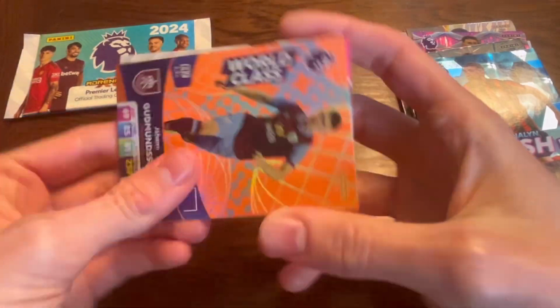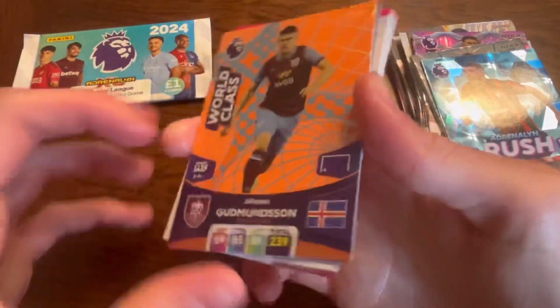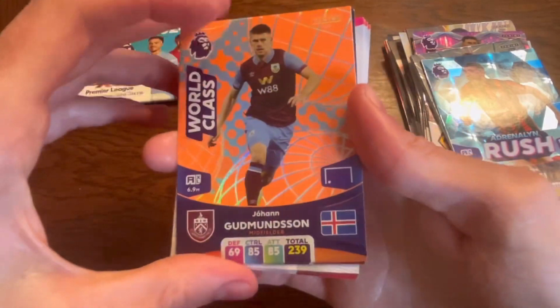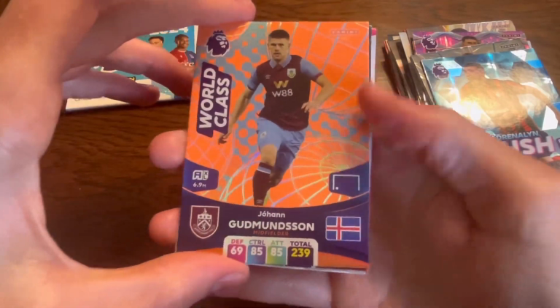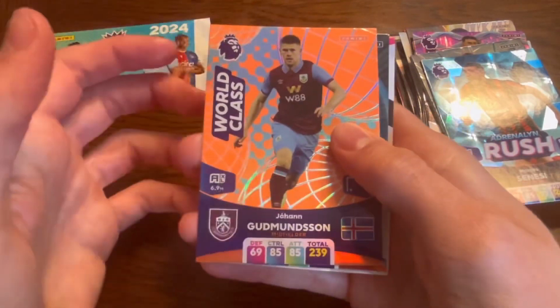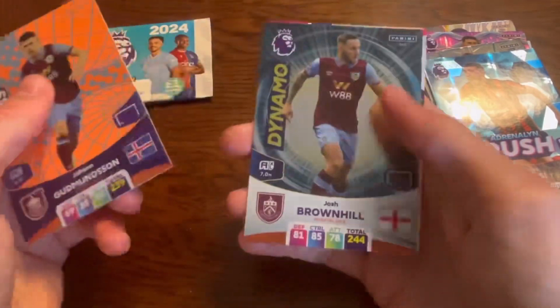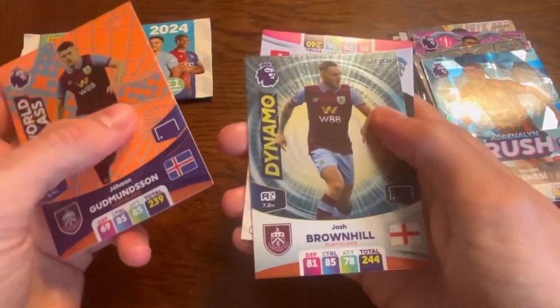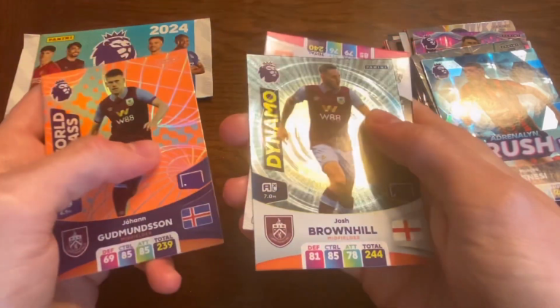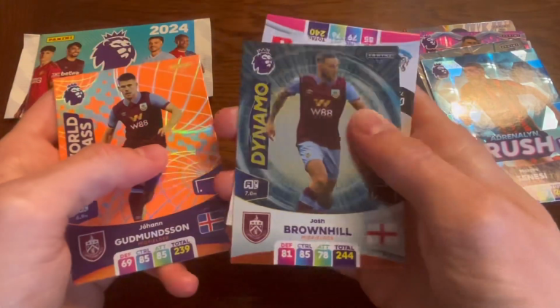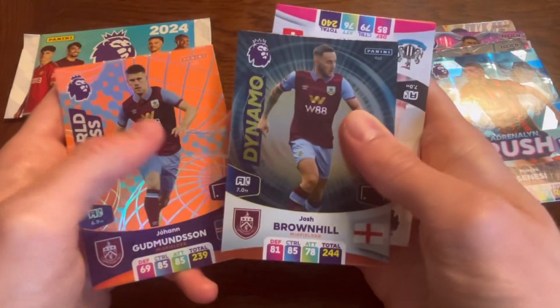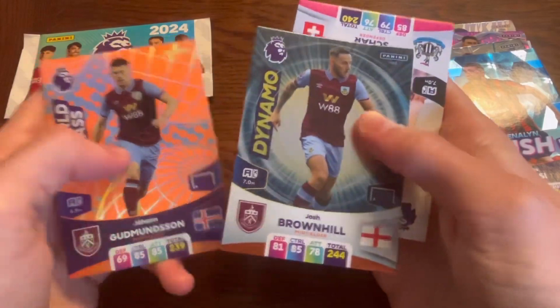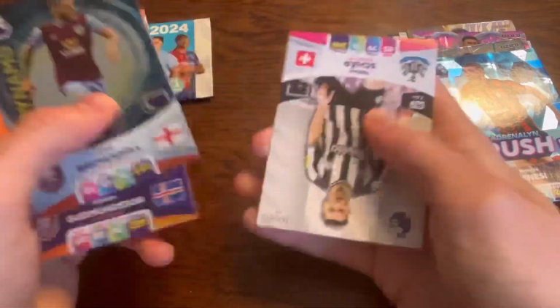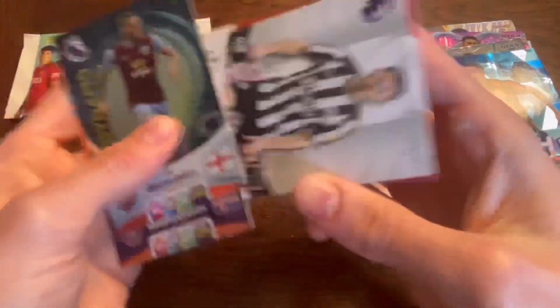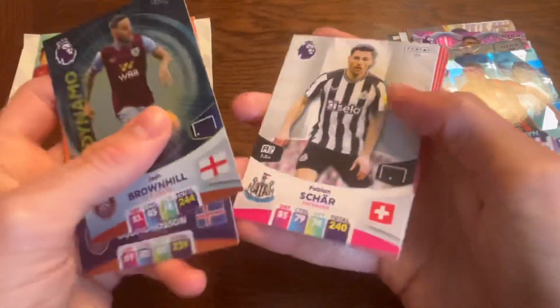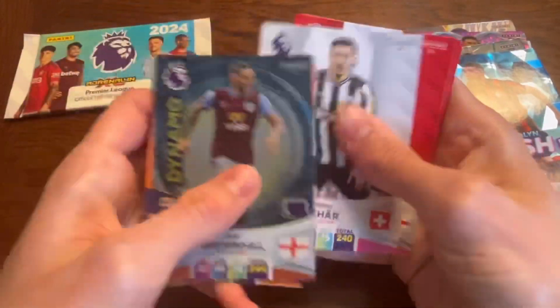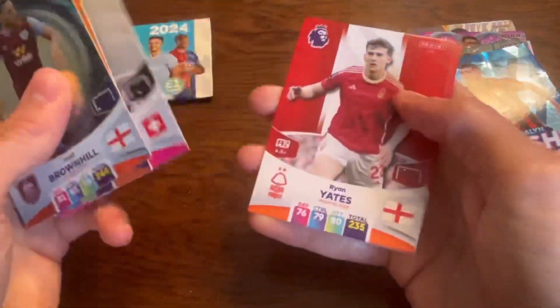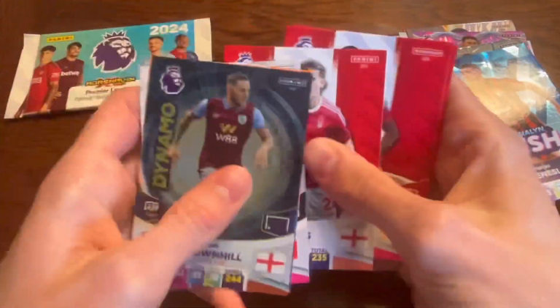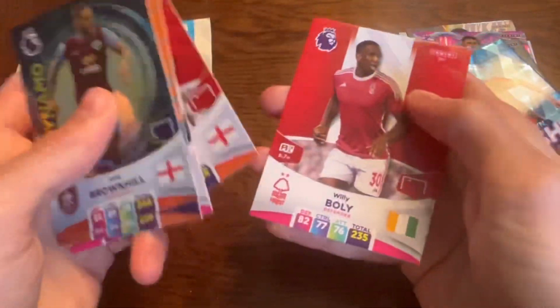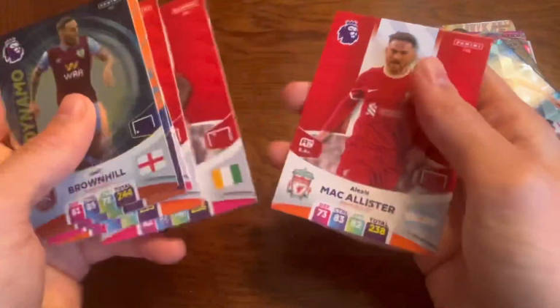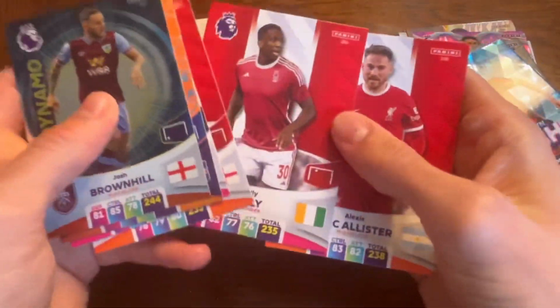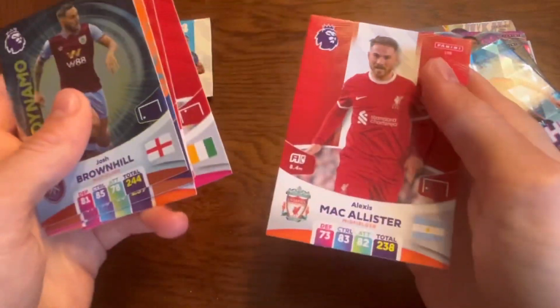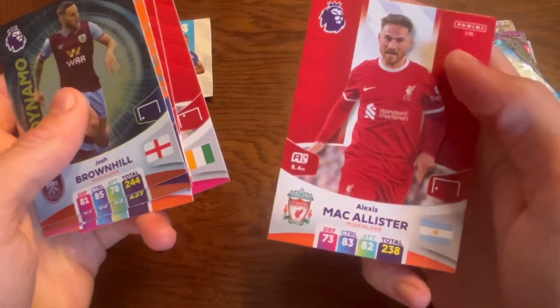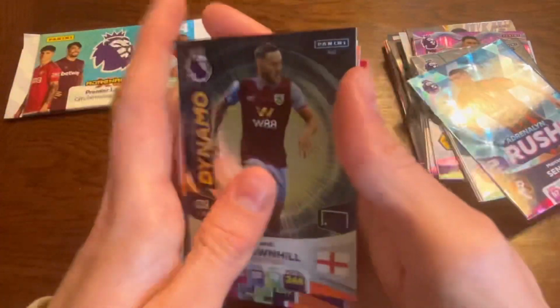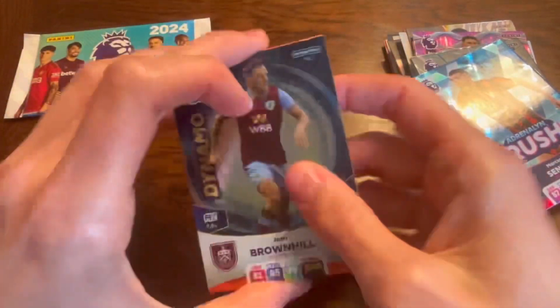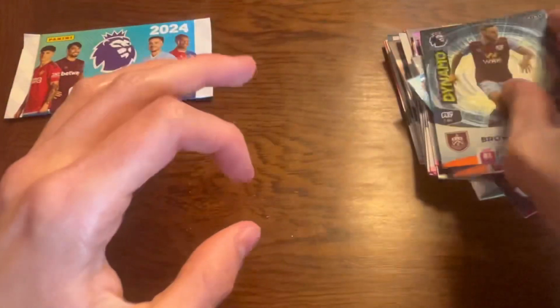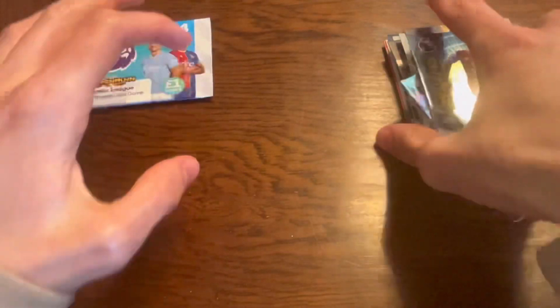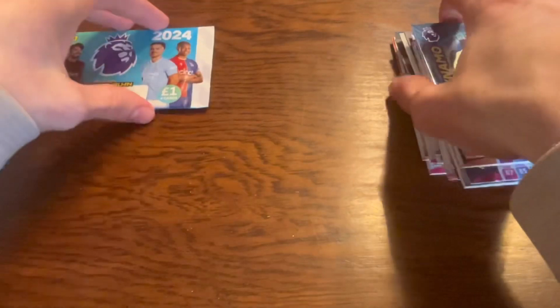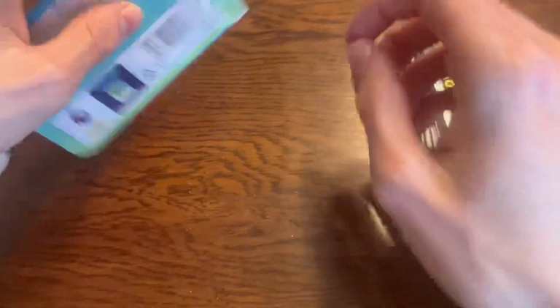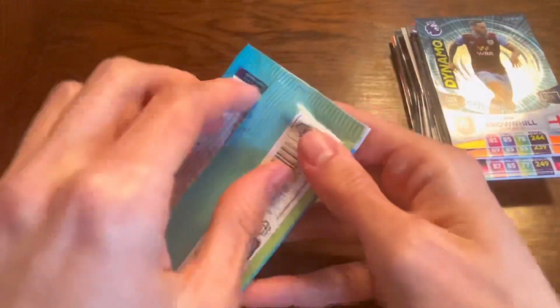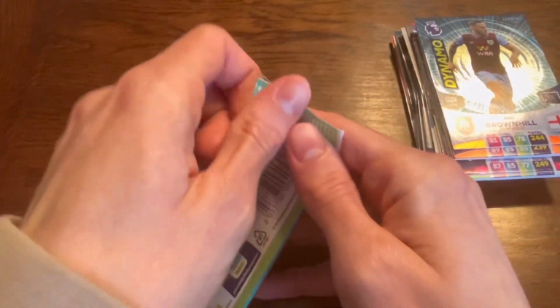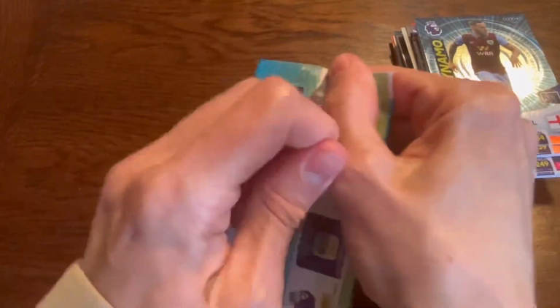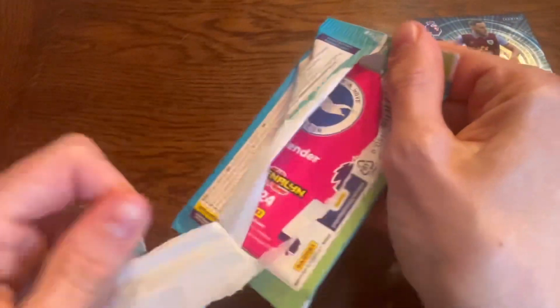We have got Goodmanson, Brownhill — both Burnley inserts — Fabian Schaar, Ryan Yates, Willie Bolley and McAllister — new signing there from Liverpool — which leads us onto the last pack.